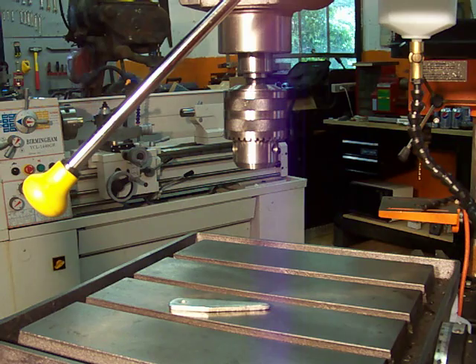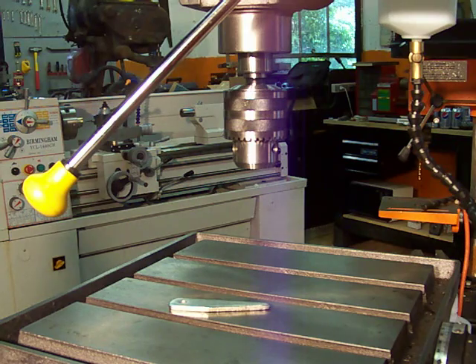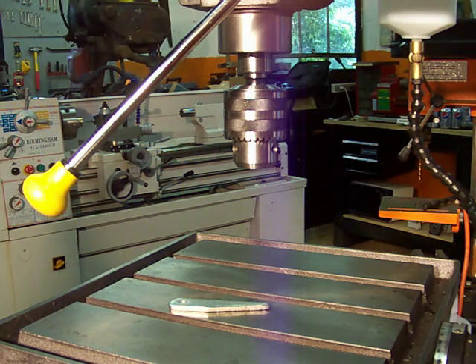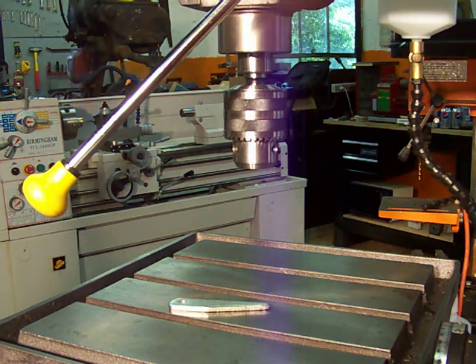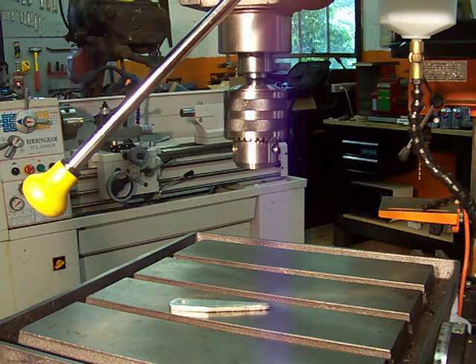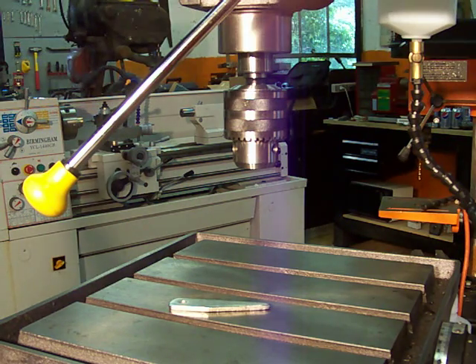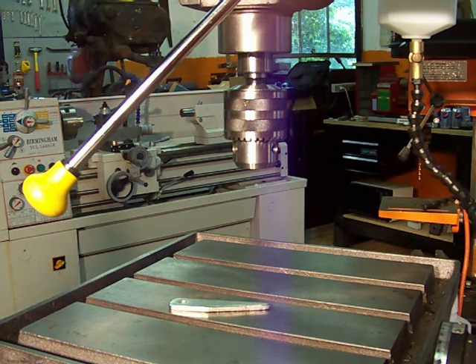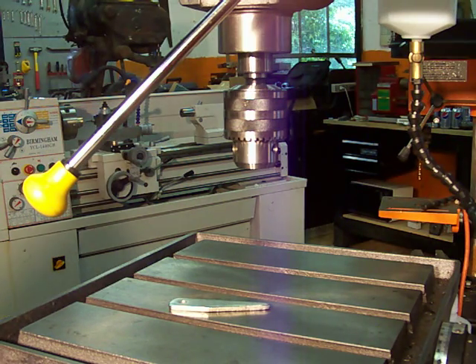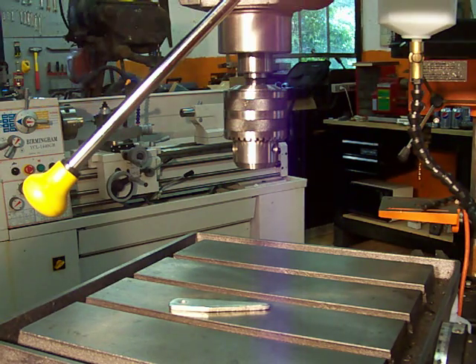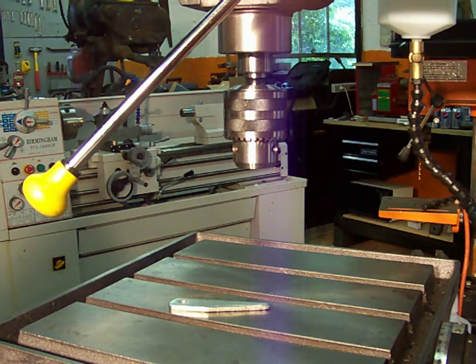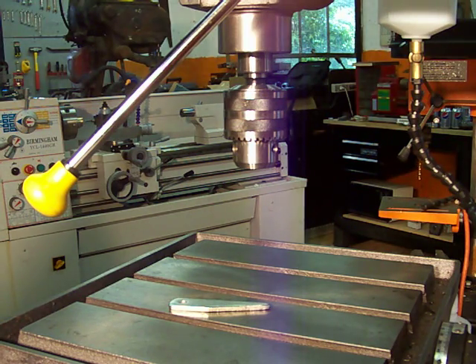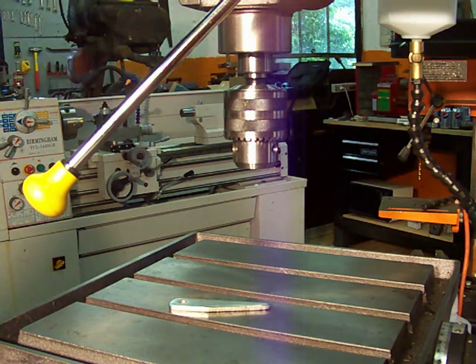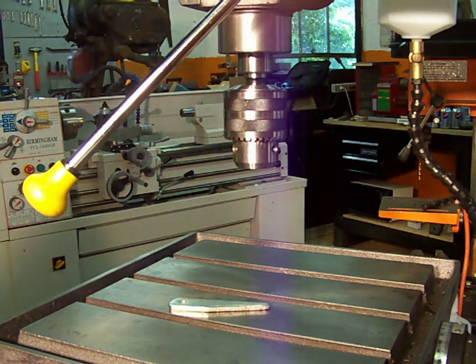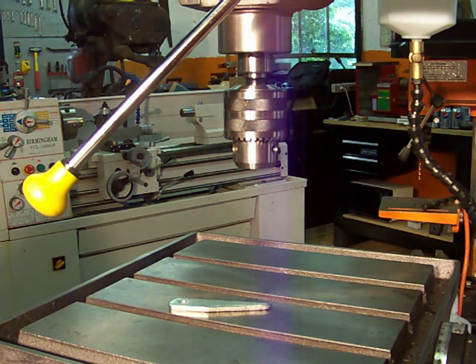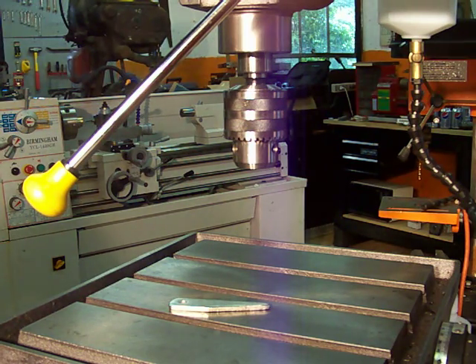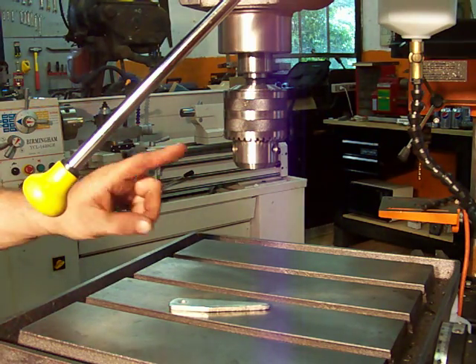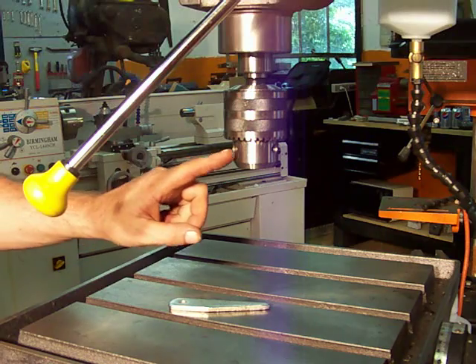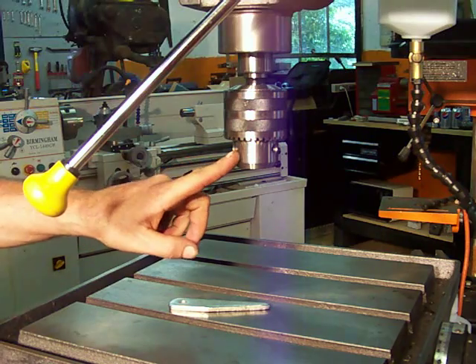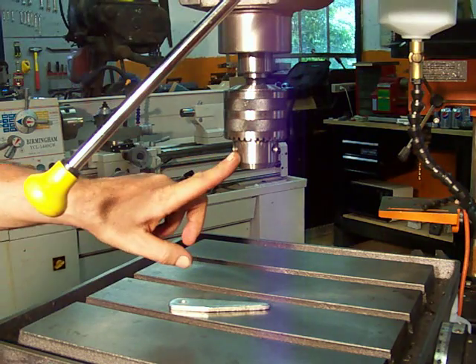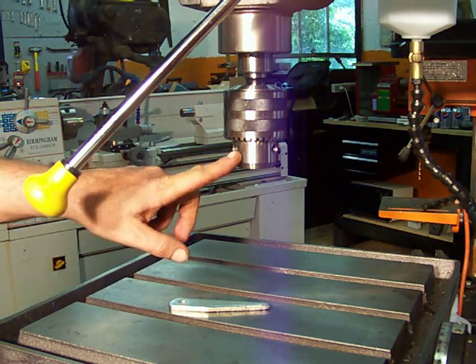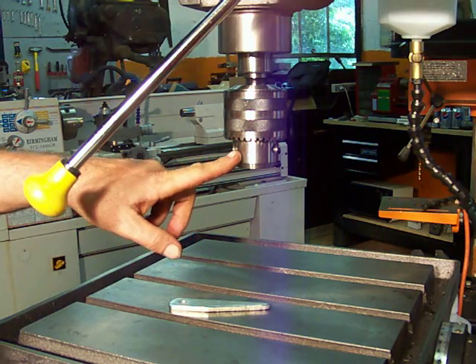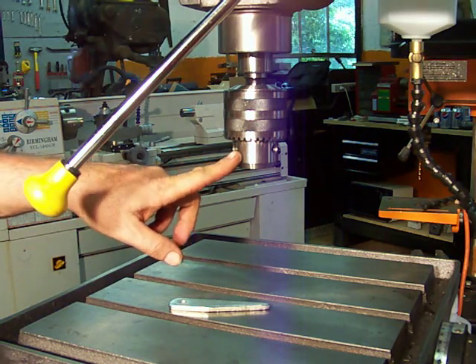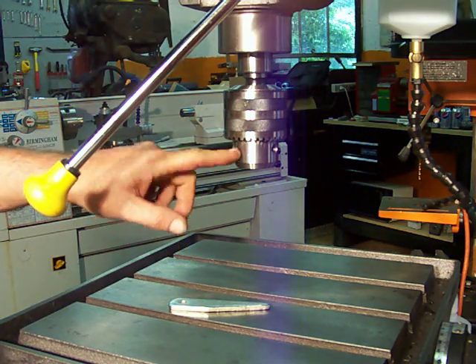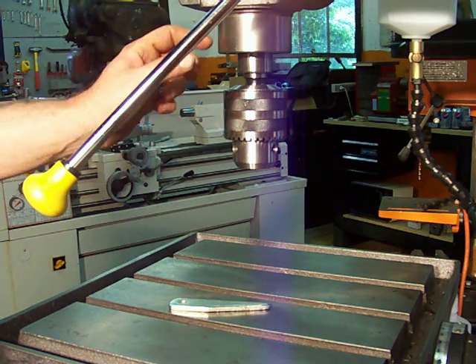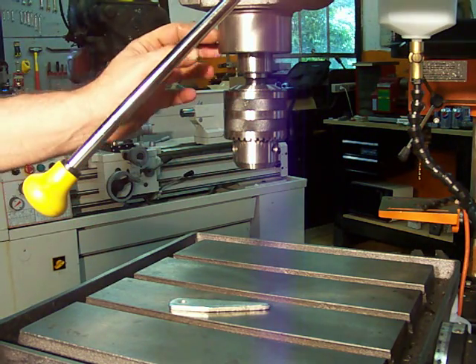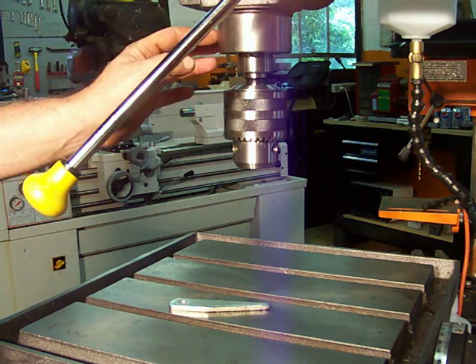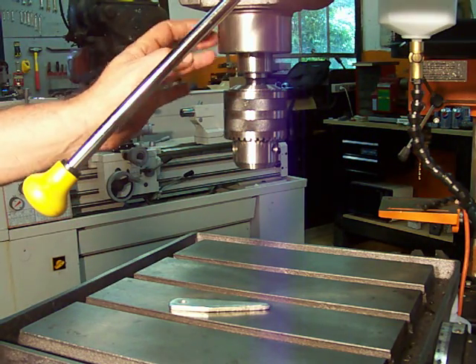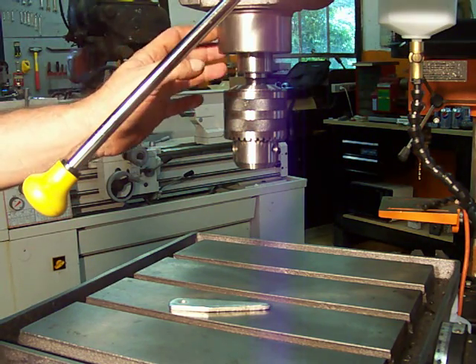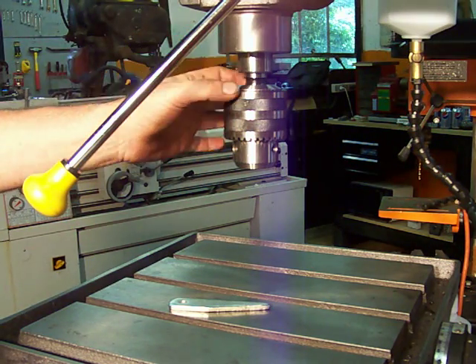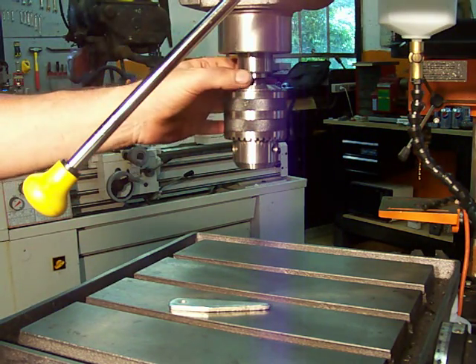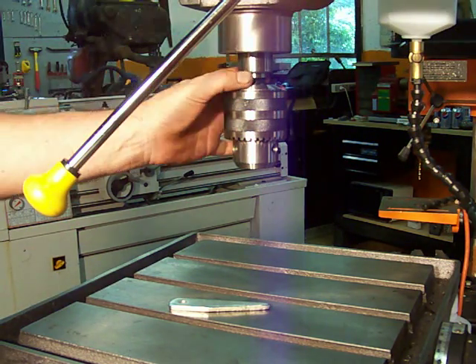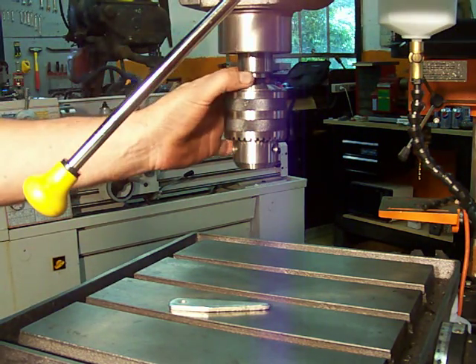Hello and welcome to Machinist's Guide. In this video I'm going to show you how to remove your drill chuck from a machine tool that uses a Morse taper as a mounting device.